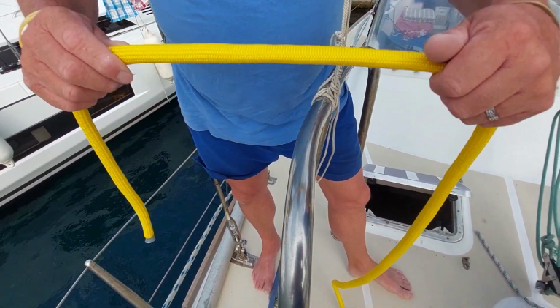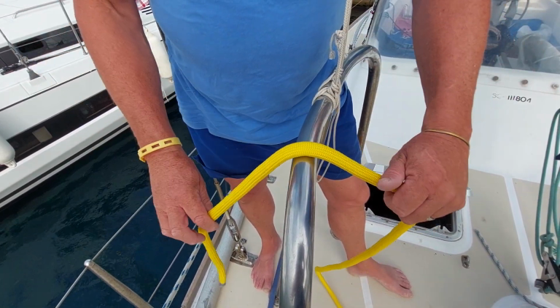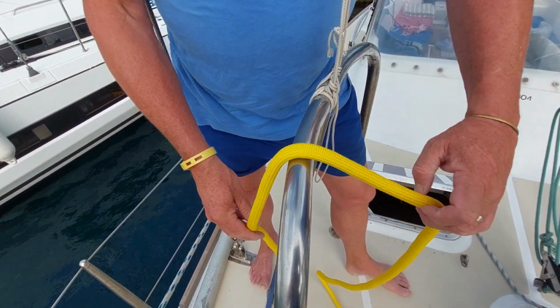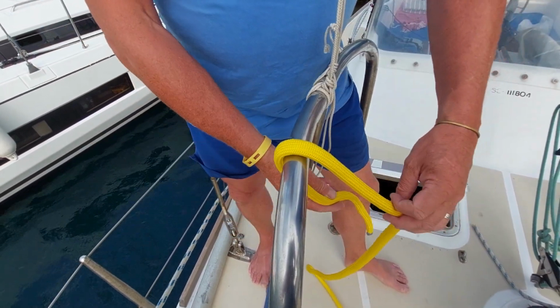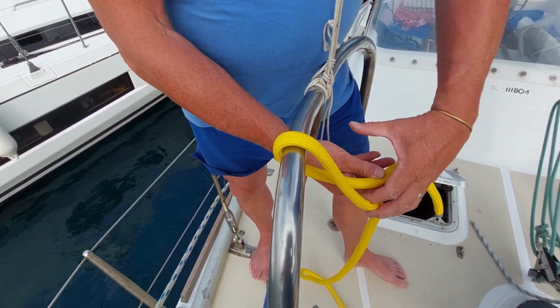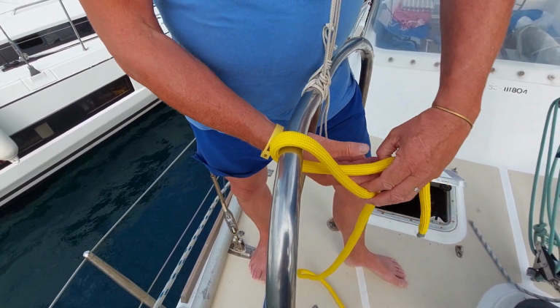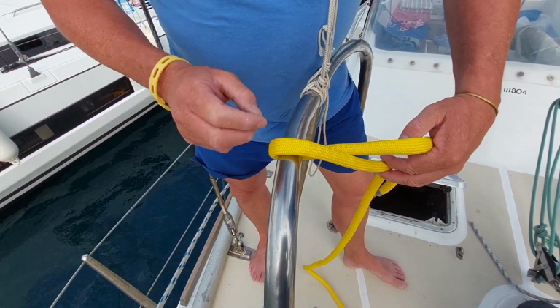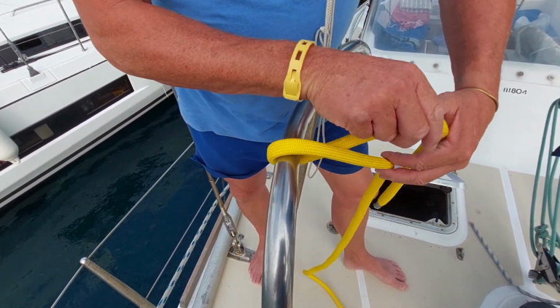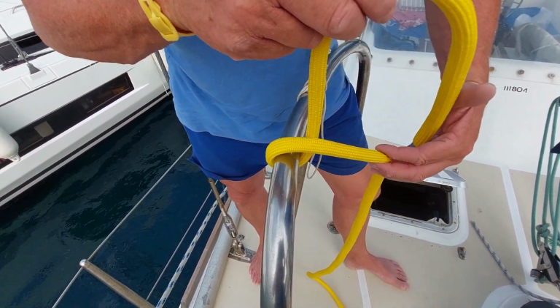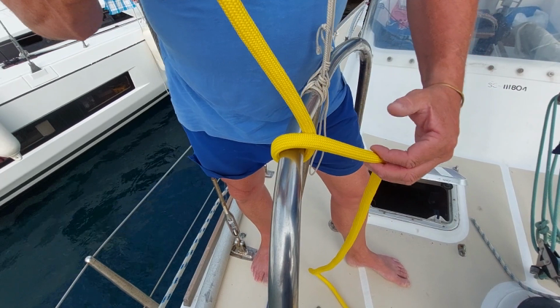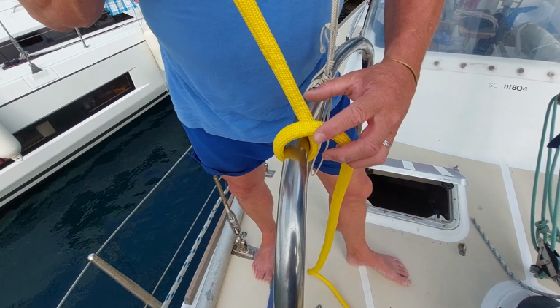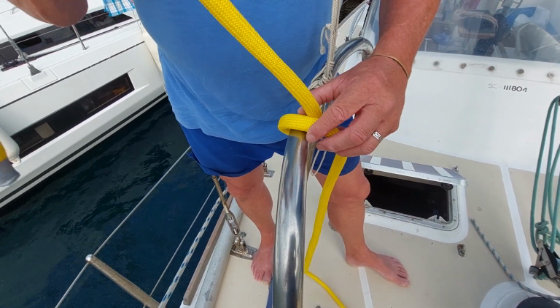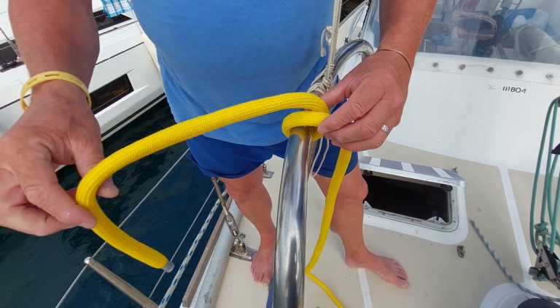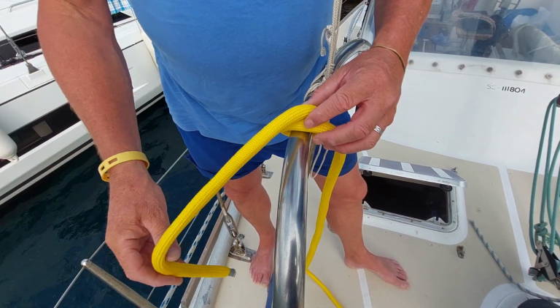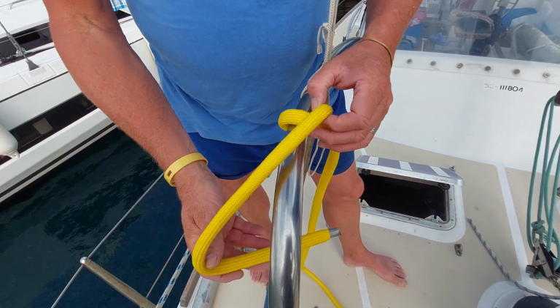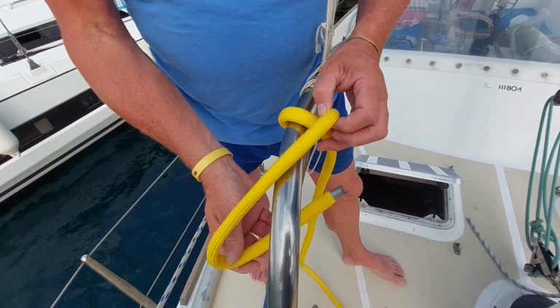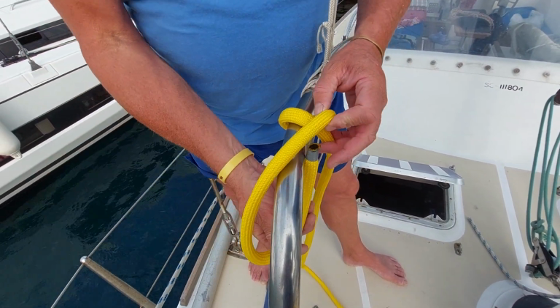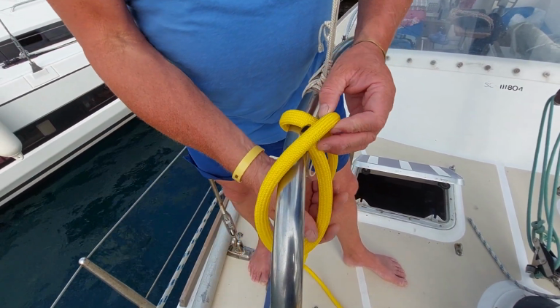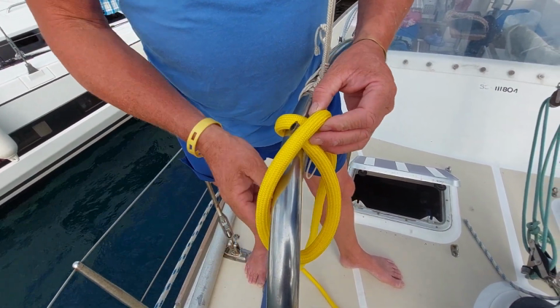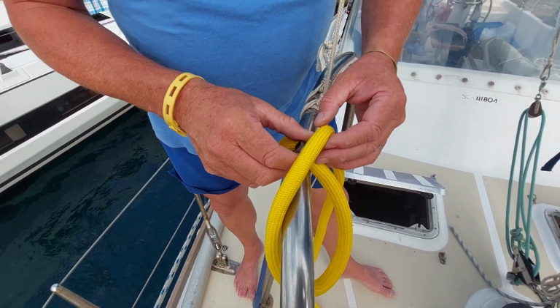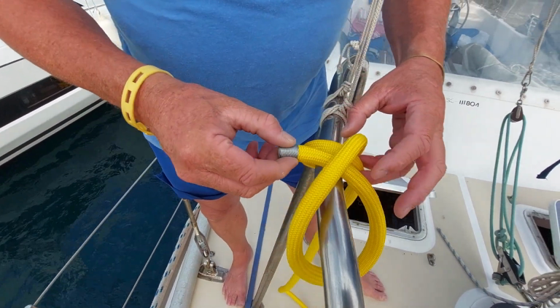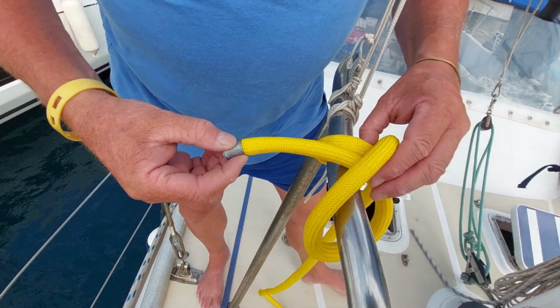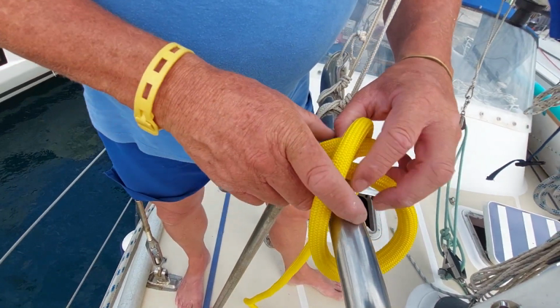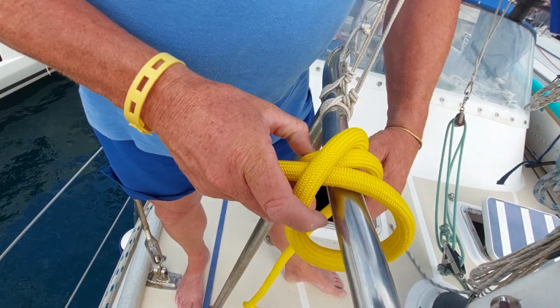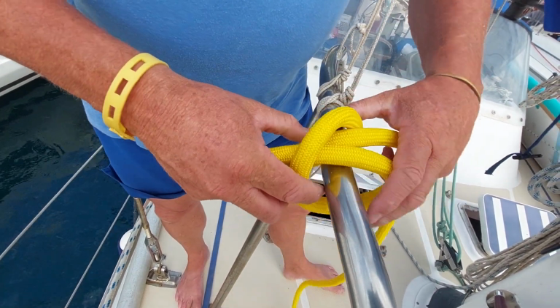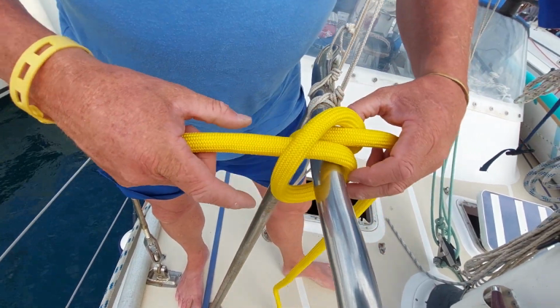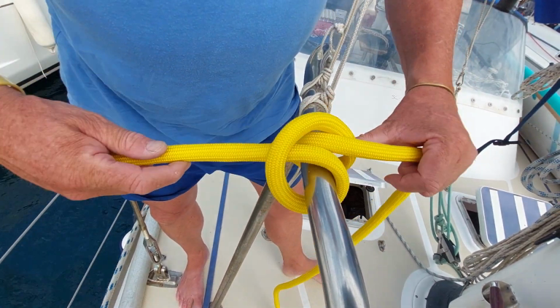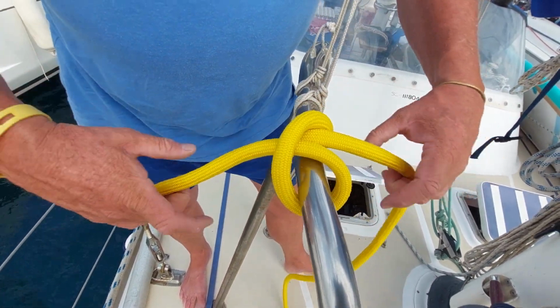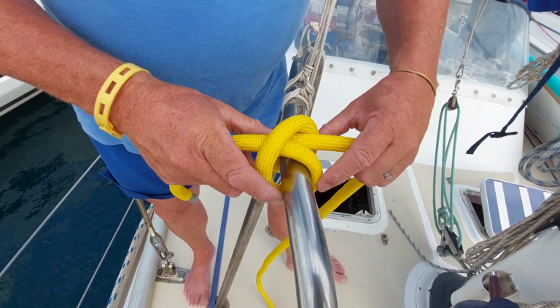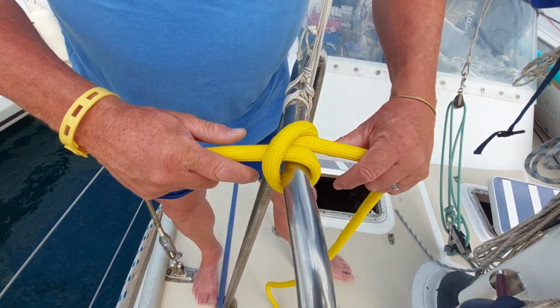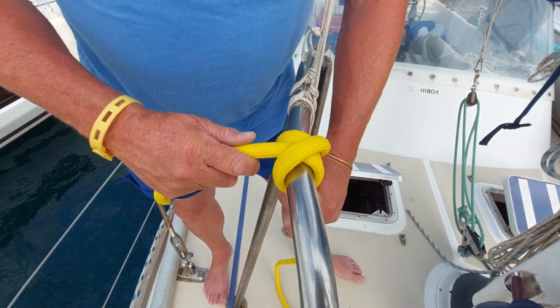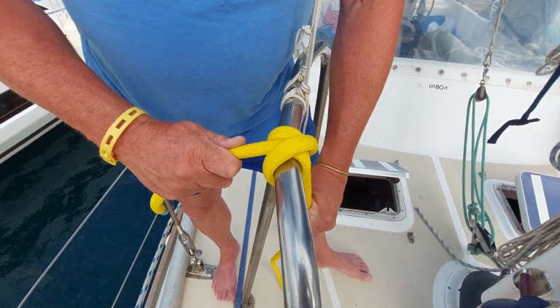Basically, lay the rope over the top, bring it round one side and over, then take it over here and pass that end through there — and that creates your clove hitch.